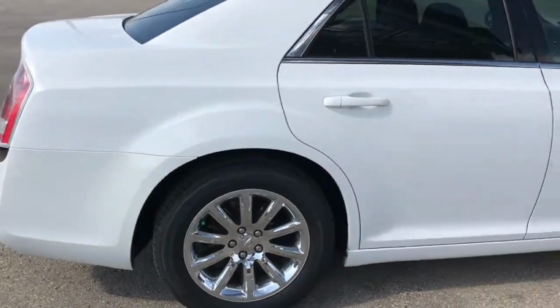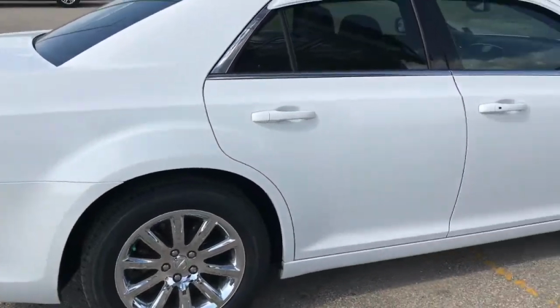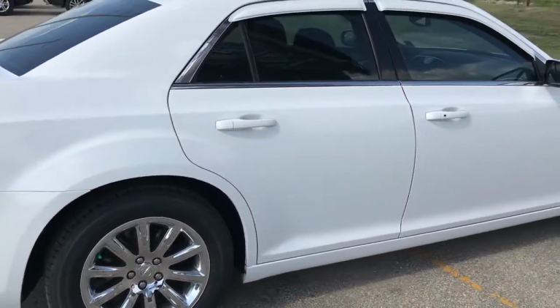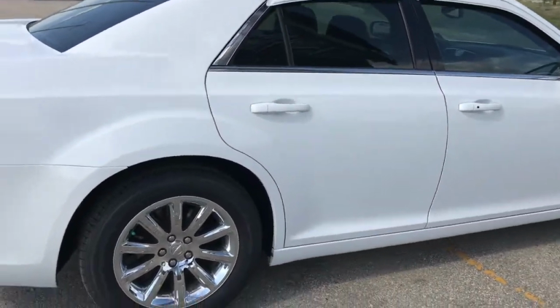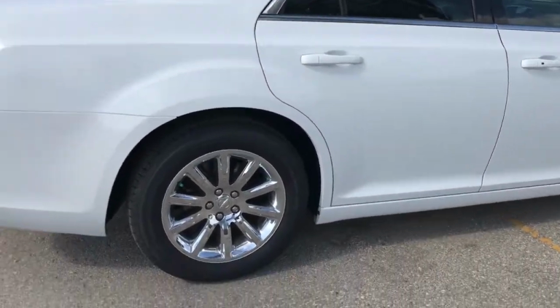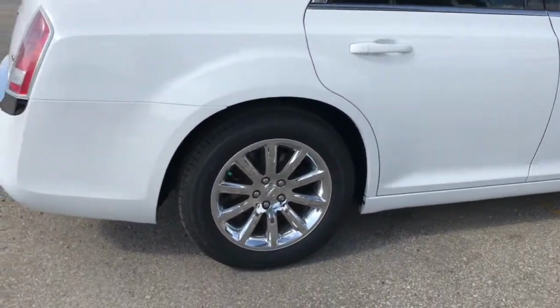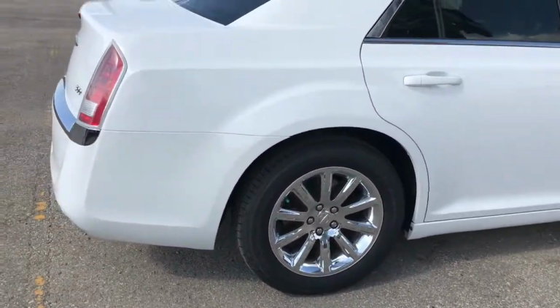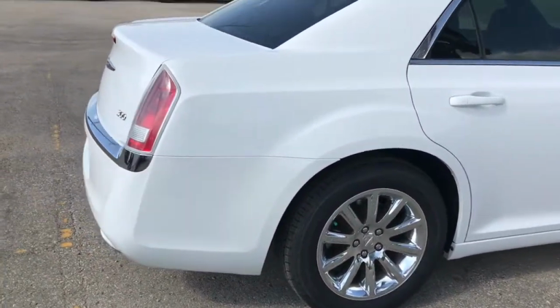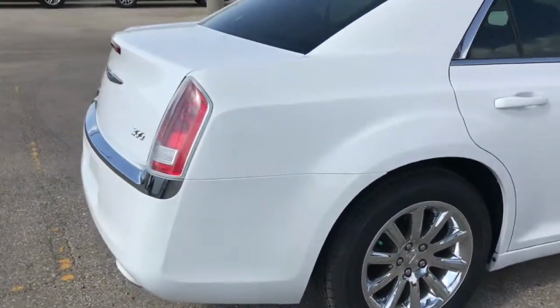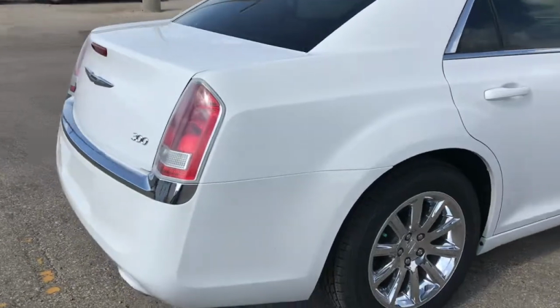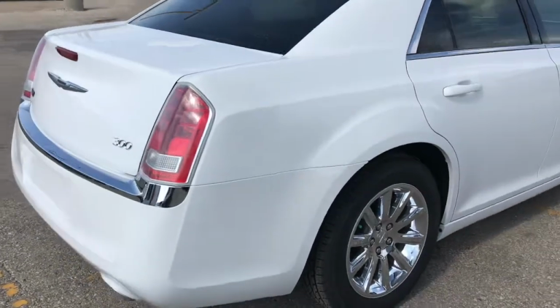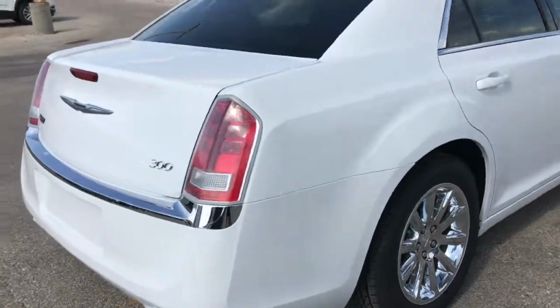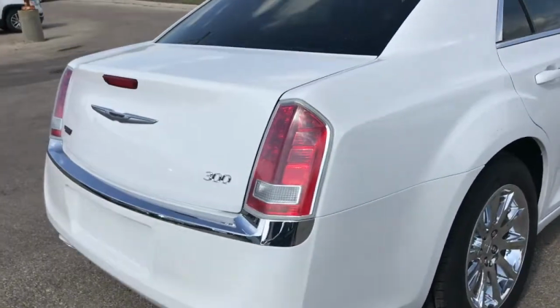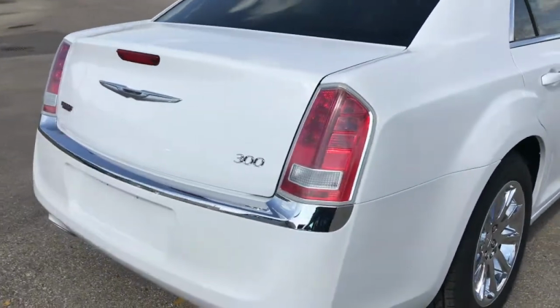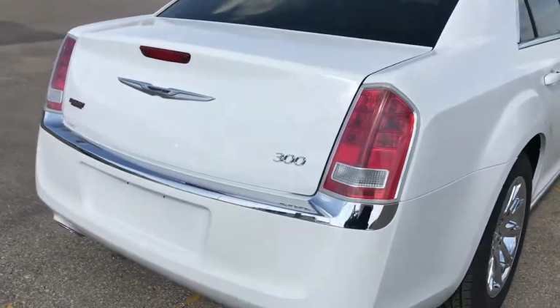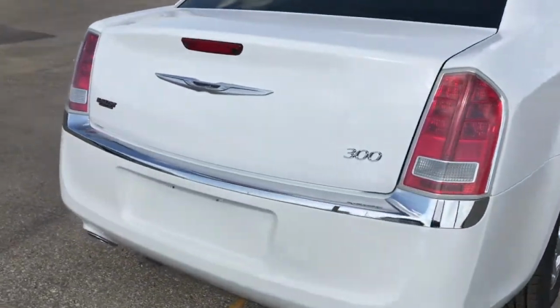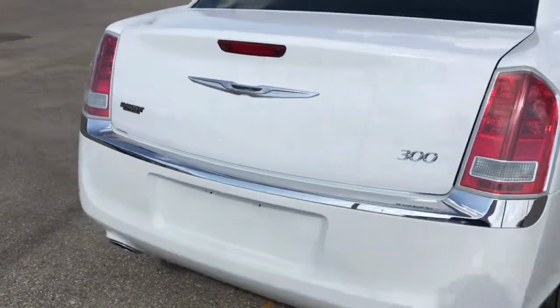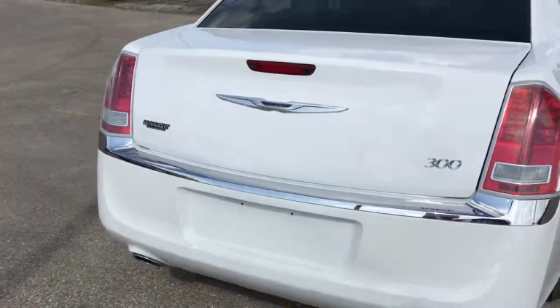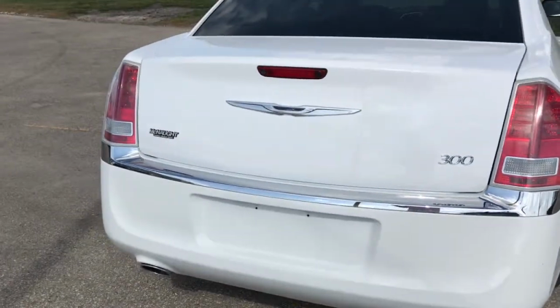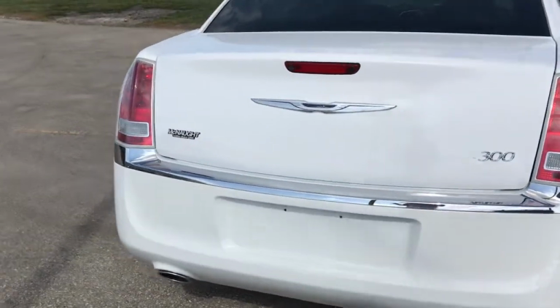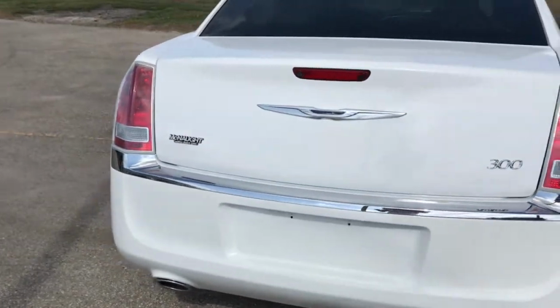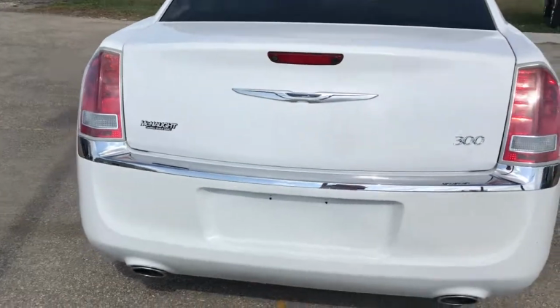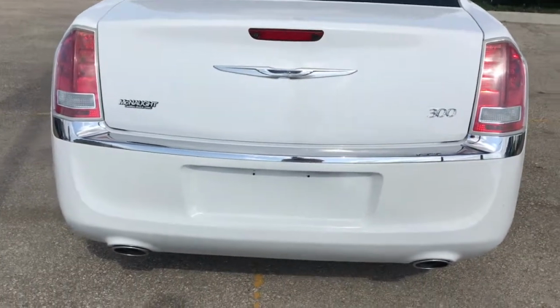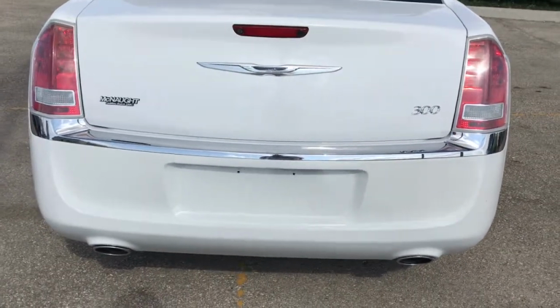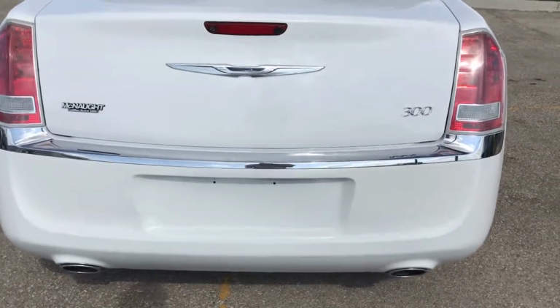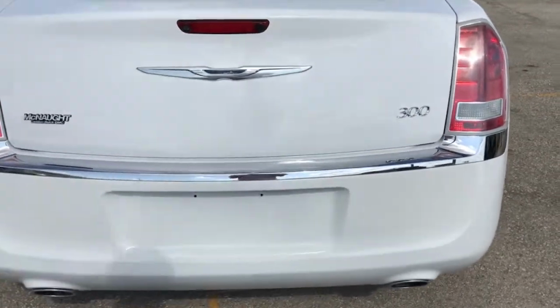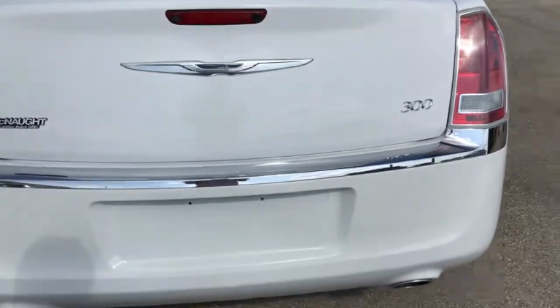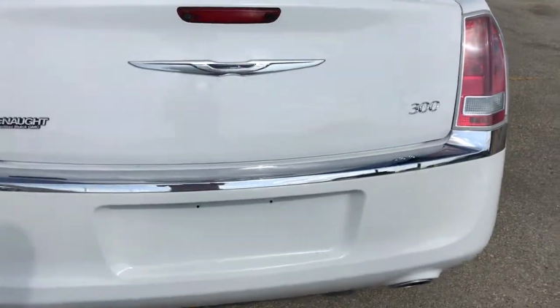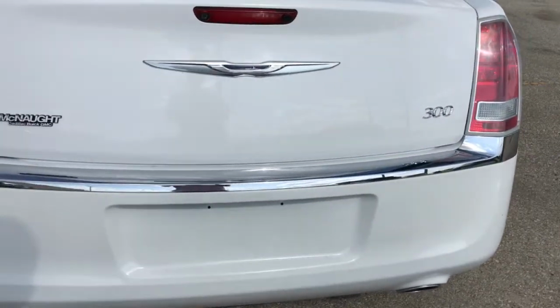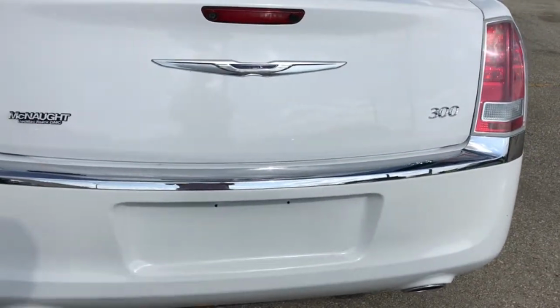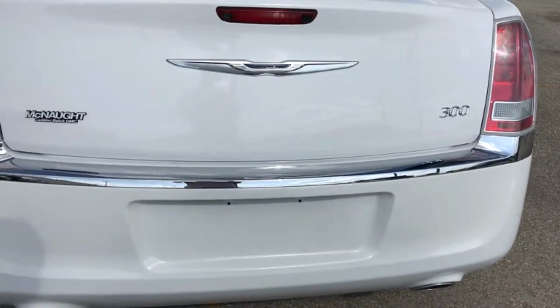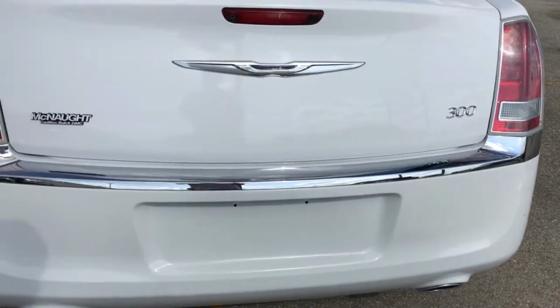Now, on the exterior here, you've got the 18-inch chrome-clad wheels — absolutely stunning in person. You've got to come down and take a look at it for yourself. Dual exhaust on the back end; it's going to have a really nice exhaust note. You're definitely going to hear that from a ways away.